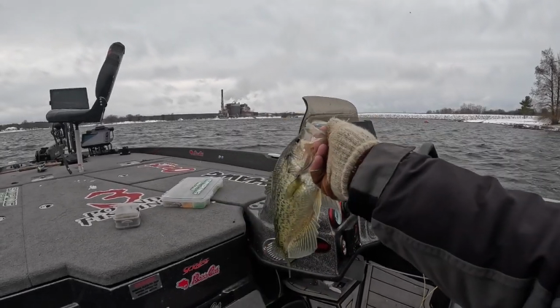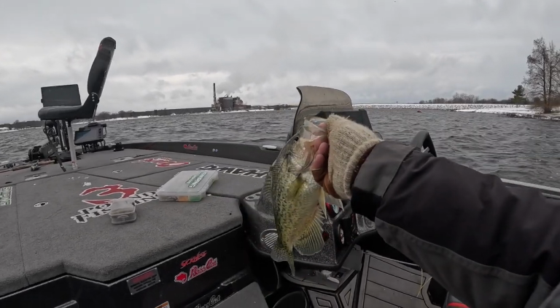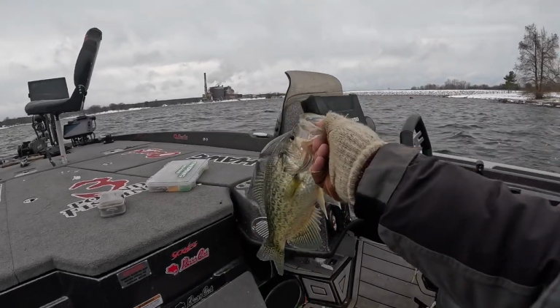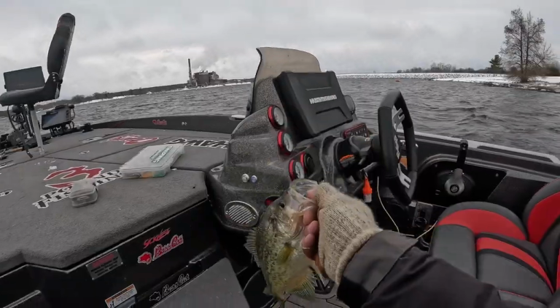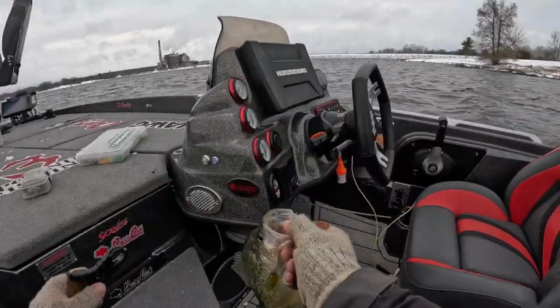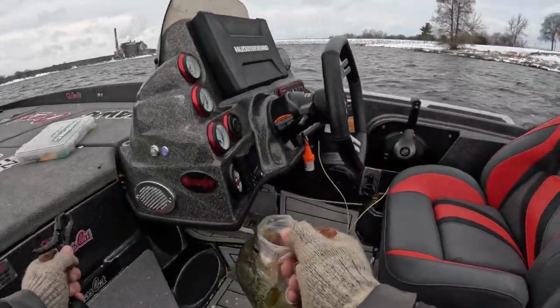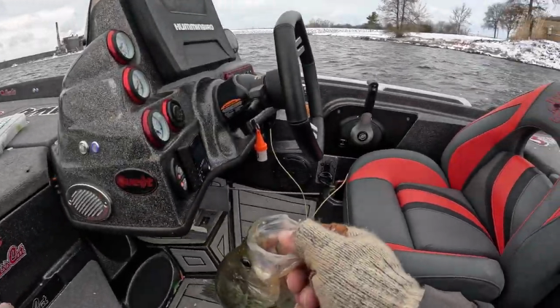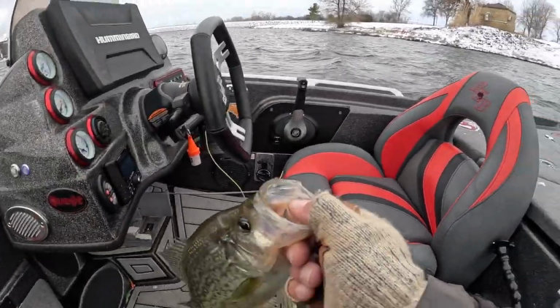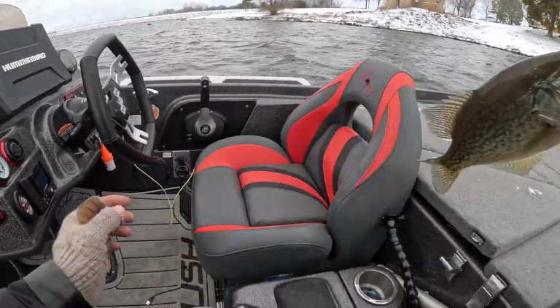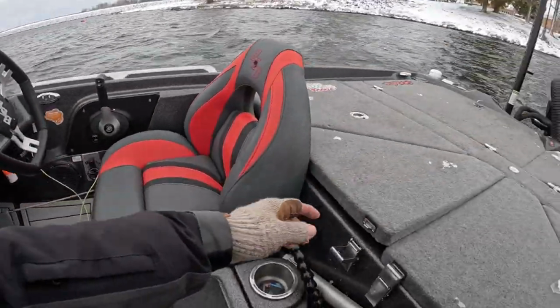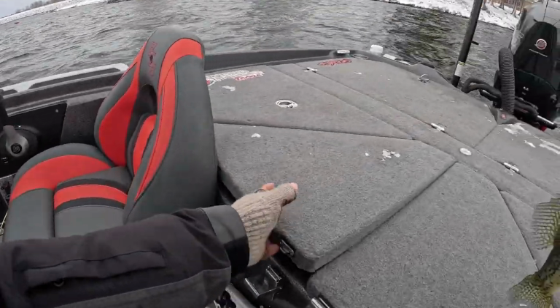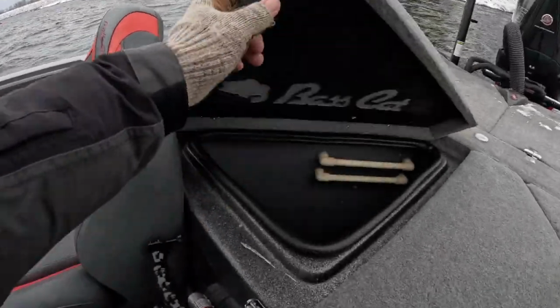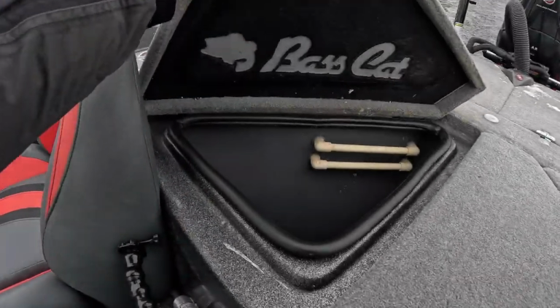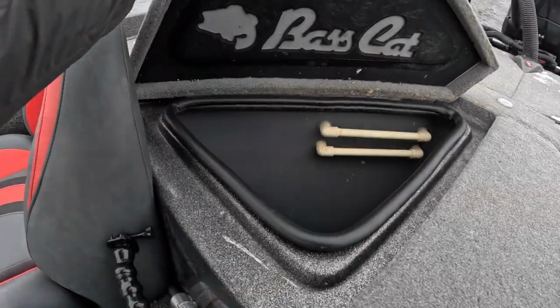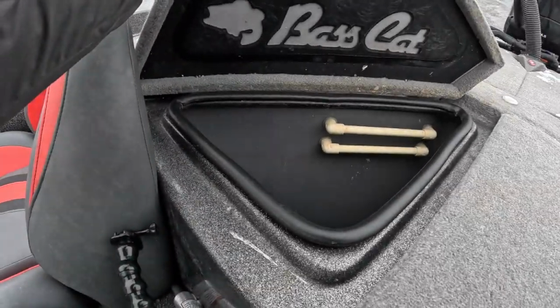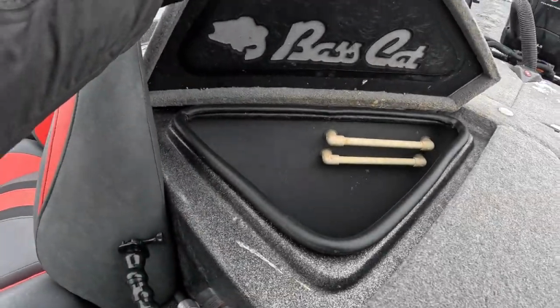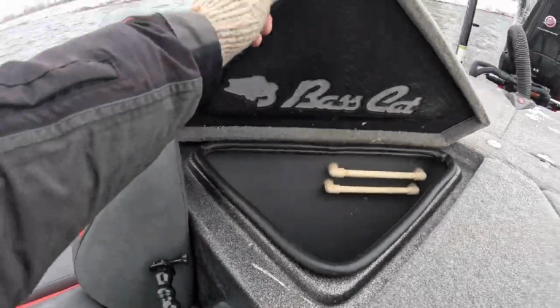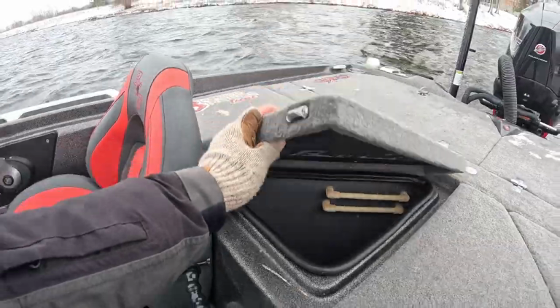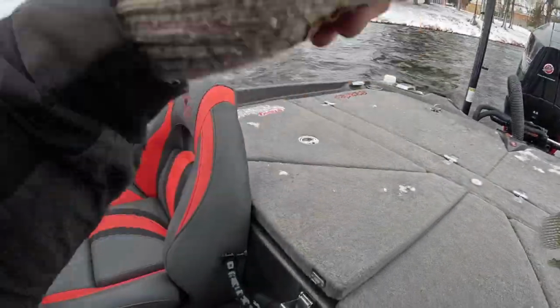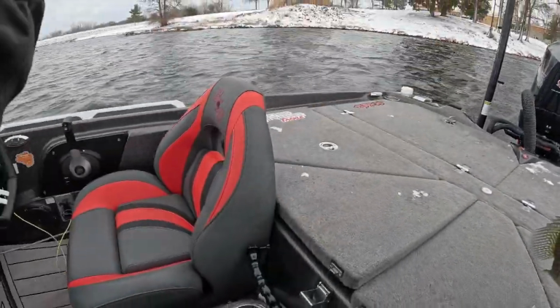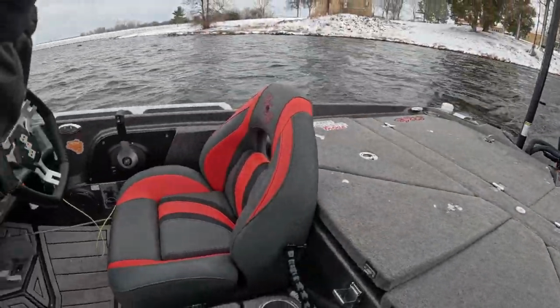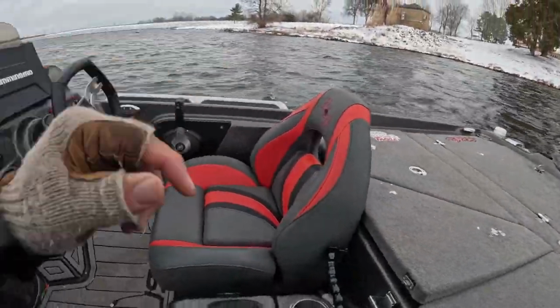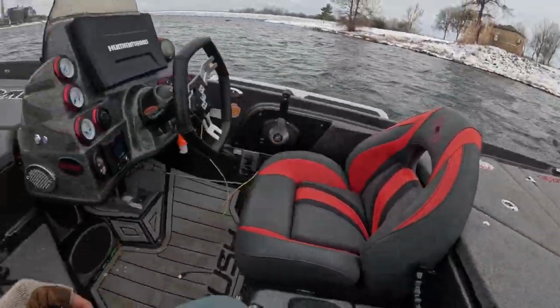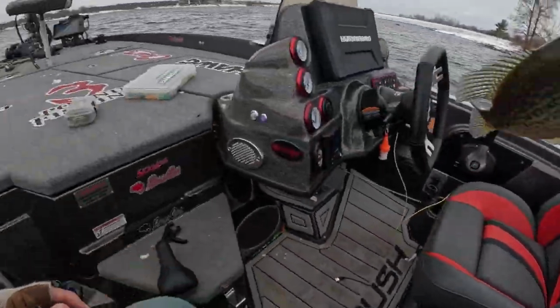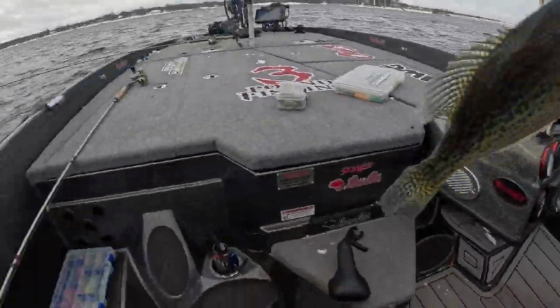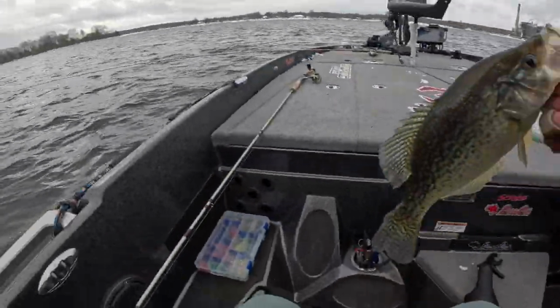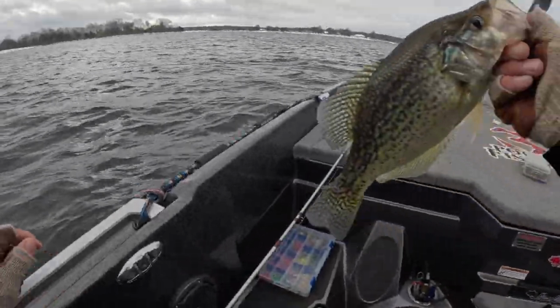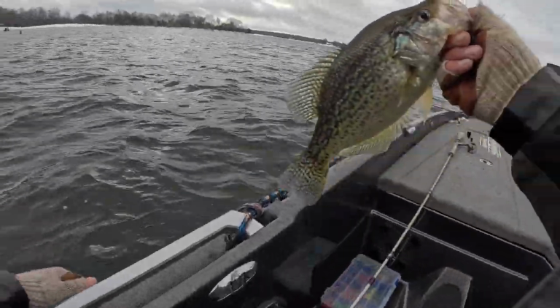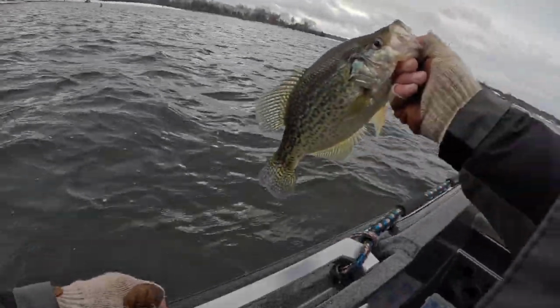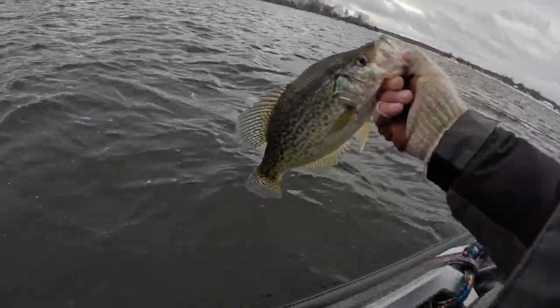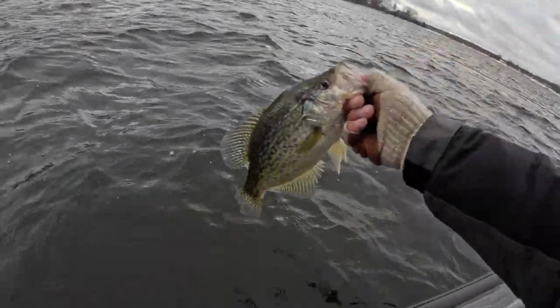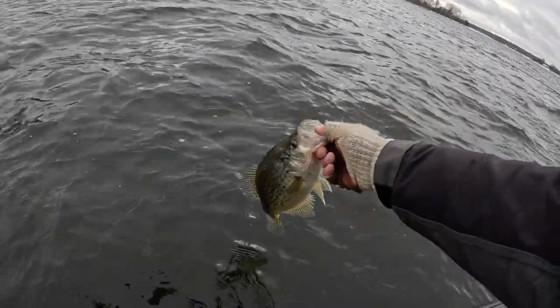Man, that's a good fish. I wish my live well was working — it's frozen. Let them go.